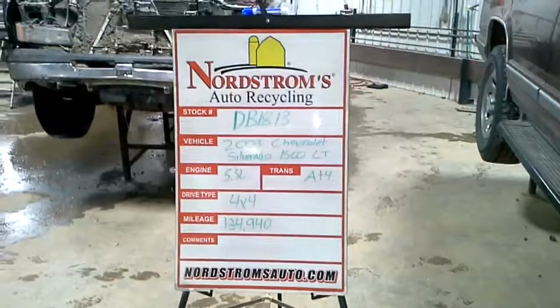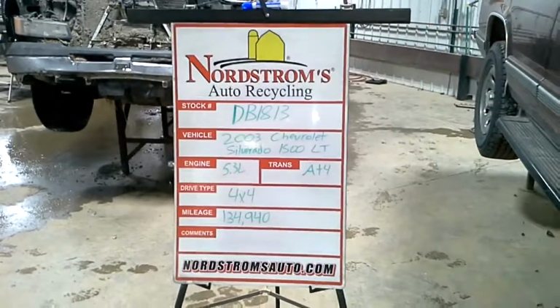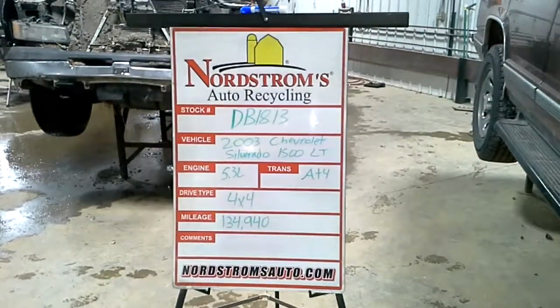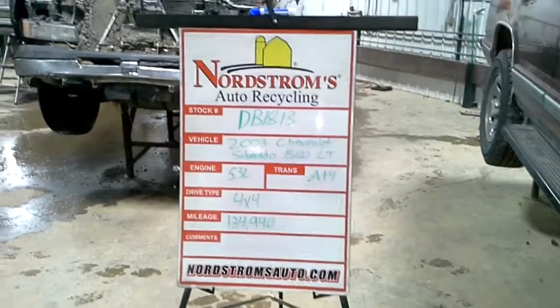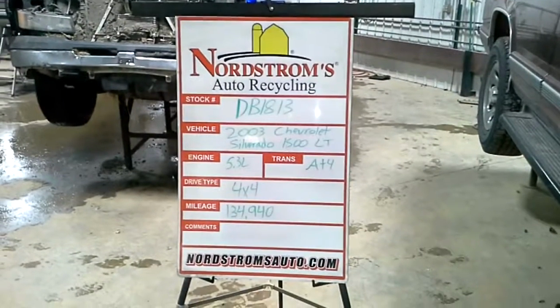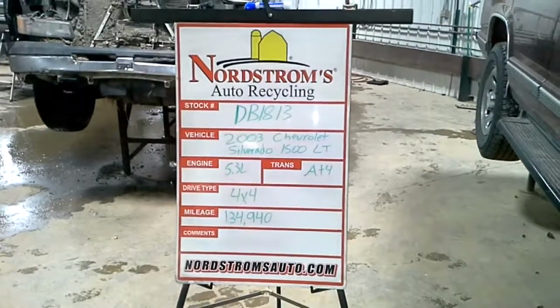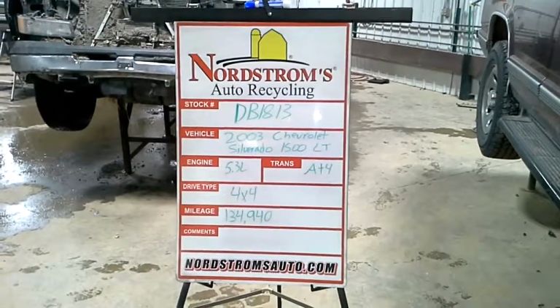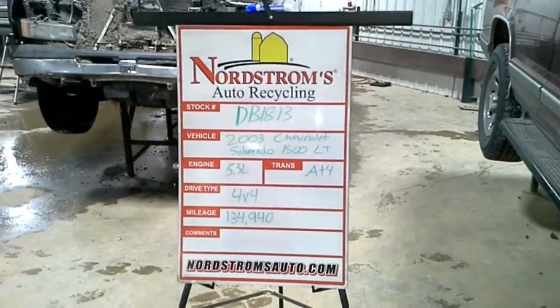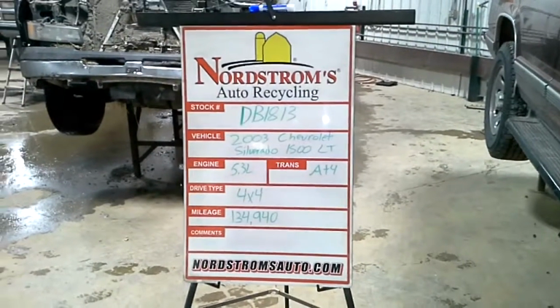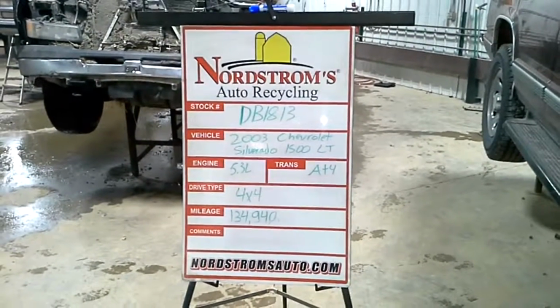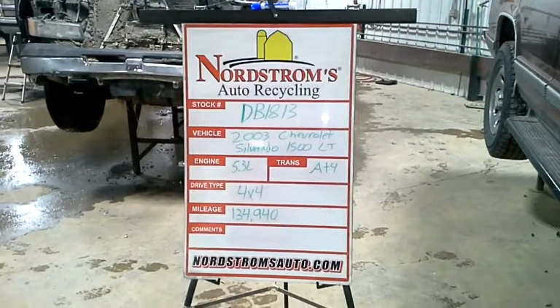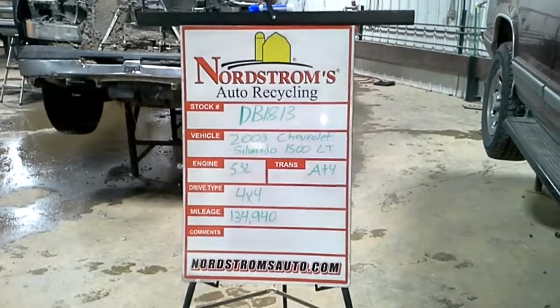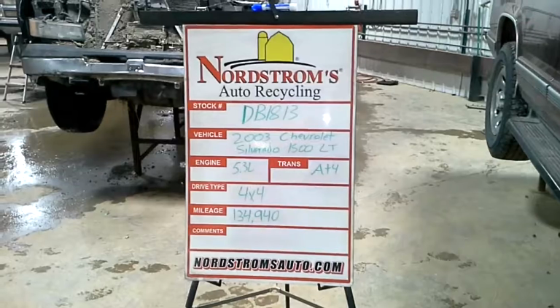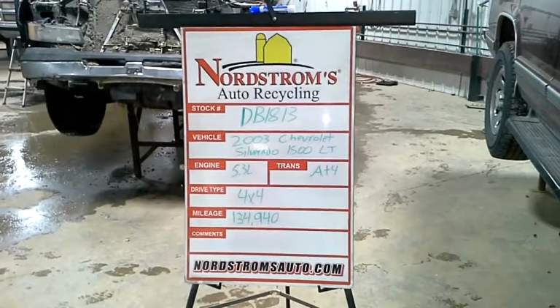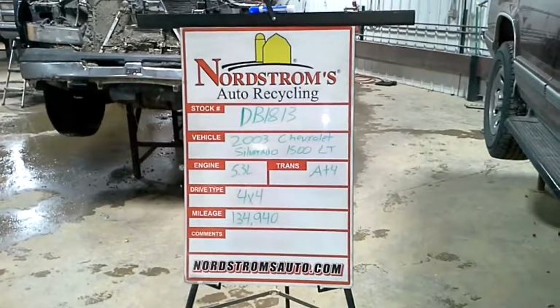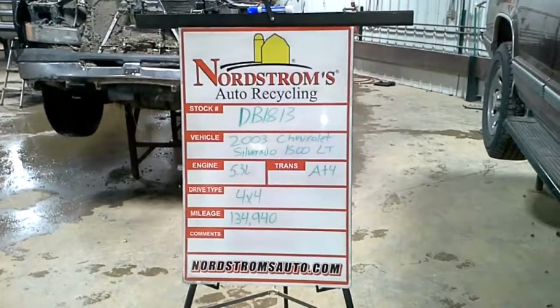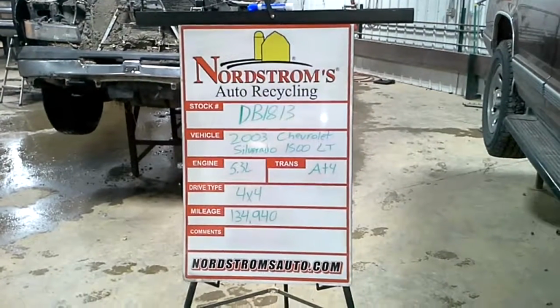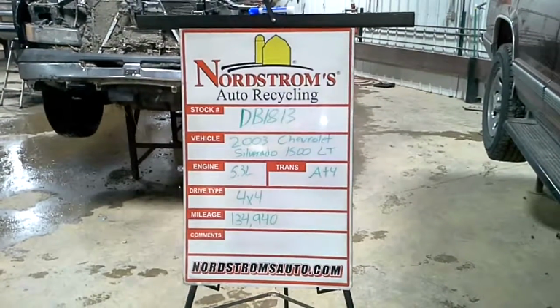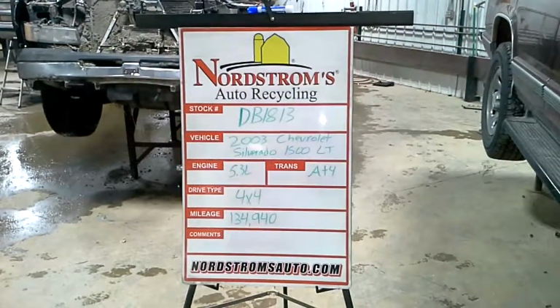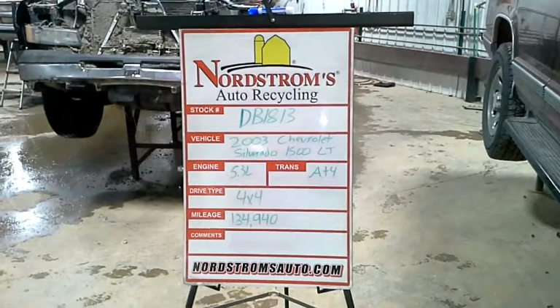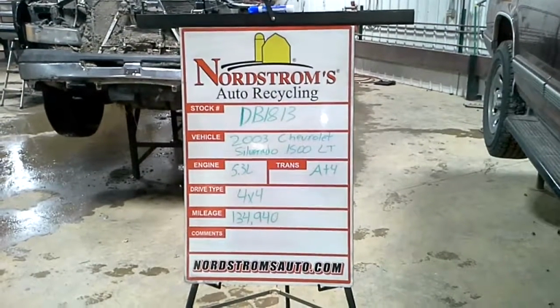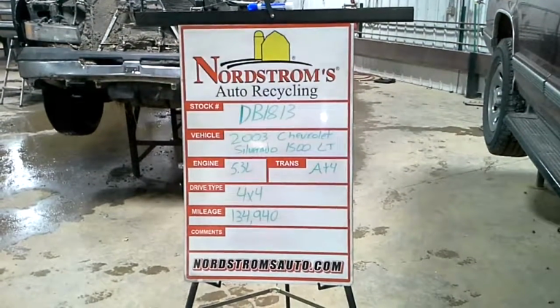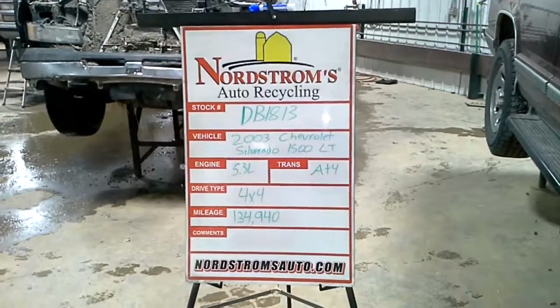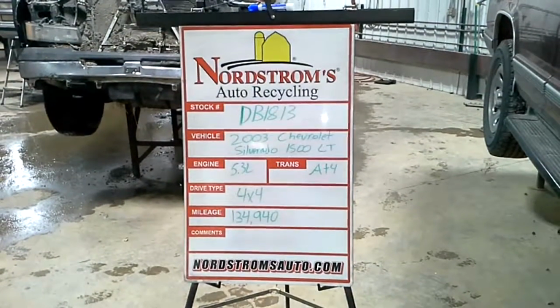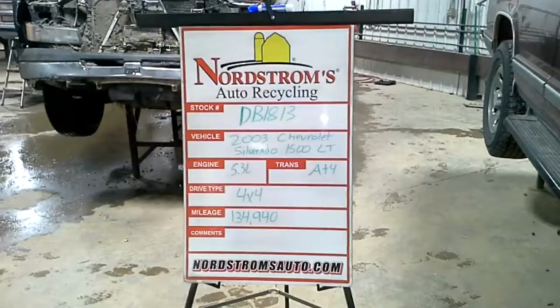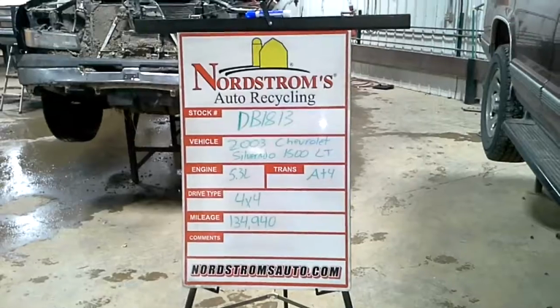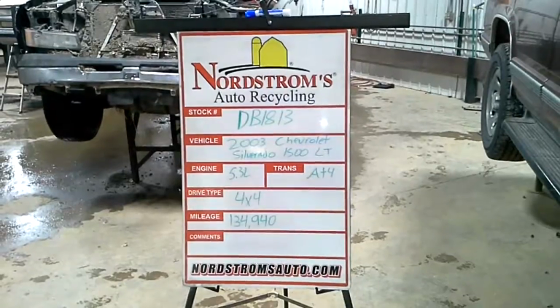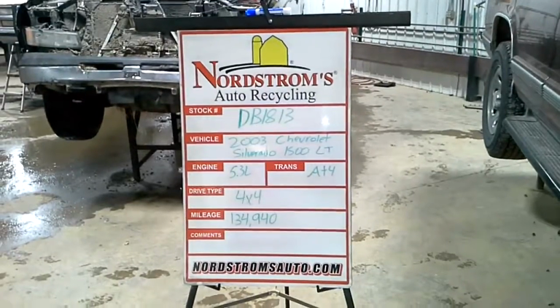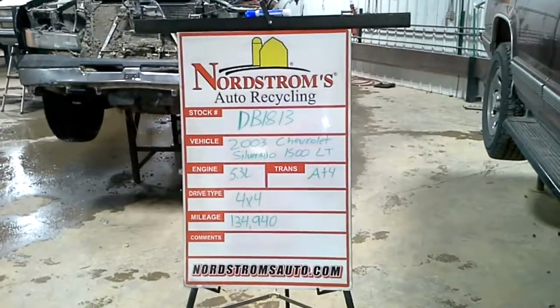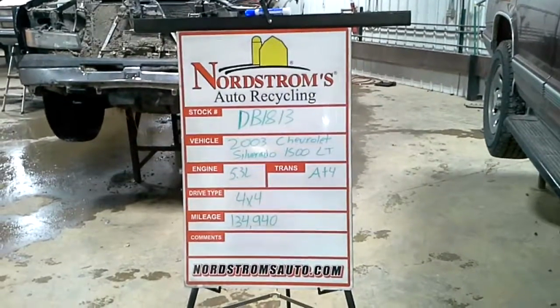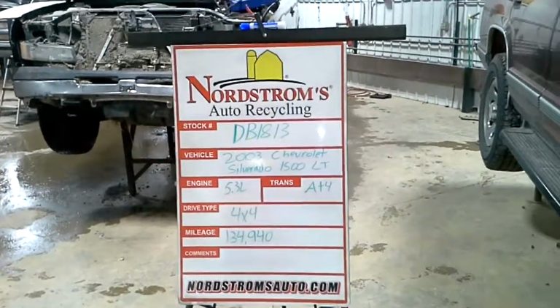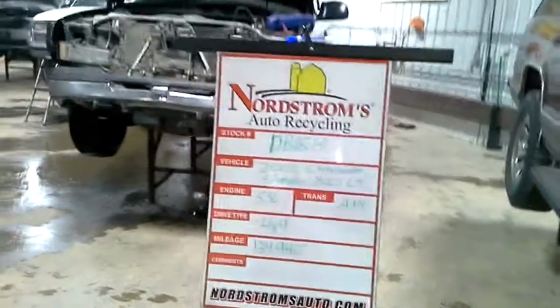Stock number DB 1813, 2003 Chevrolet Silverado 1500 with the LT package. It has a 5.3 liter automatic four-speed, four-wheel drive, with 134,940 miles.